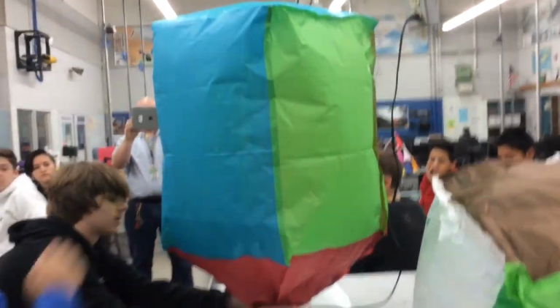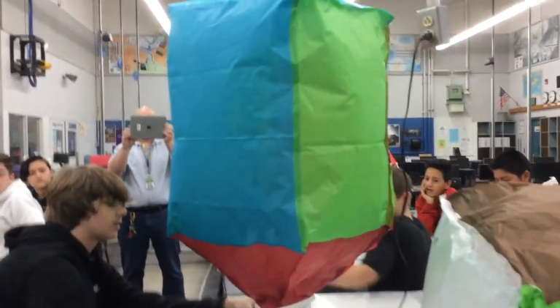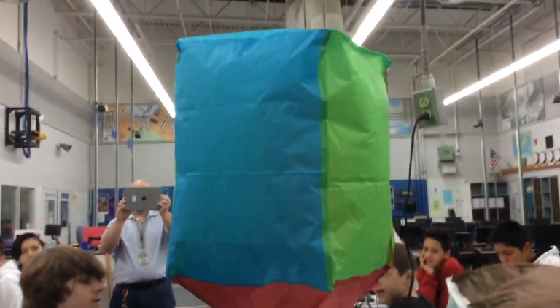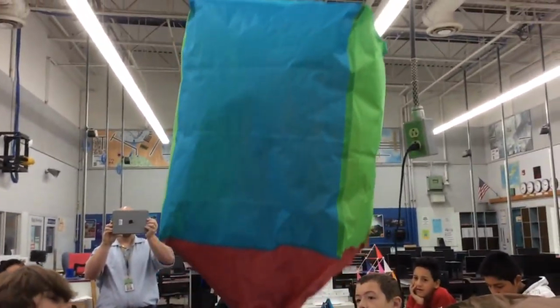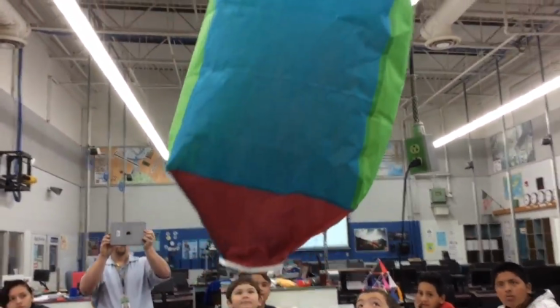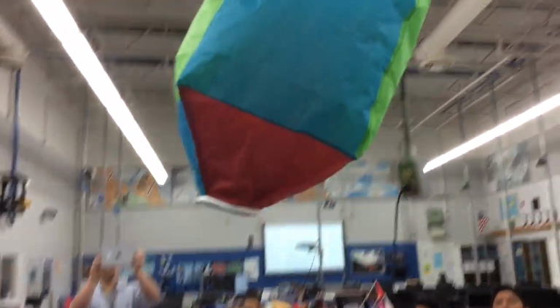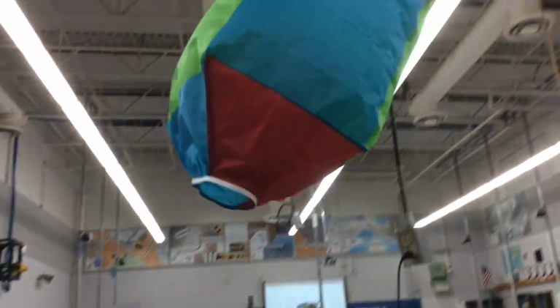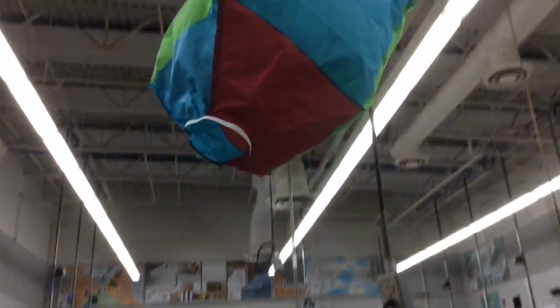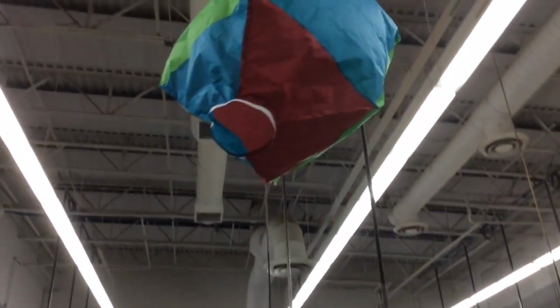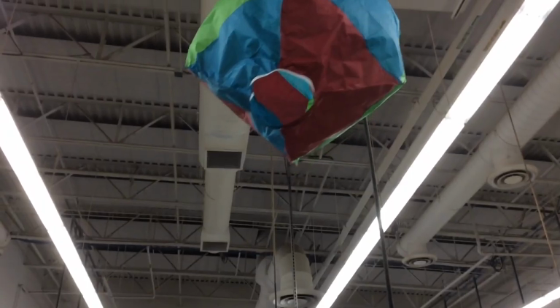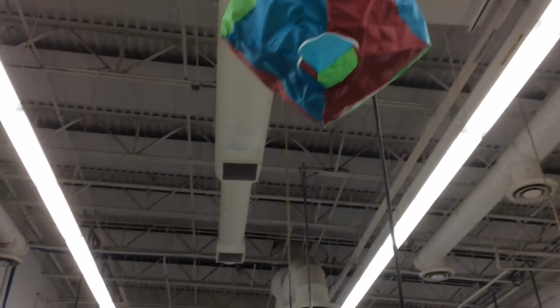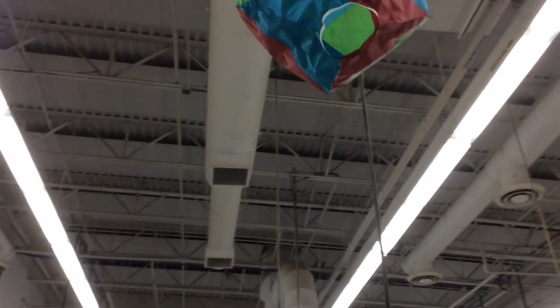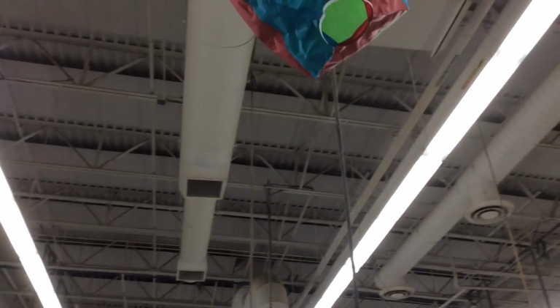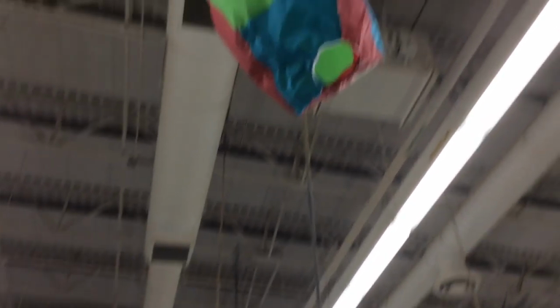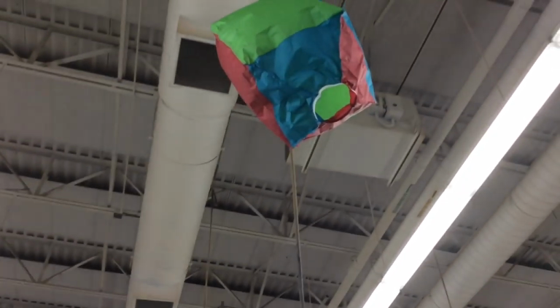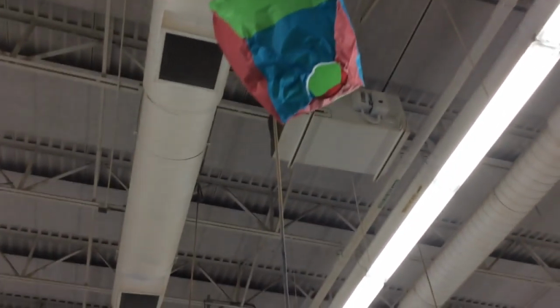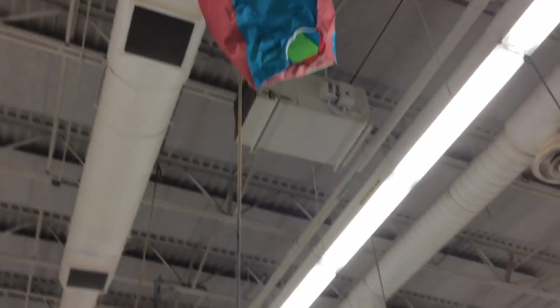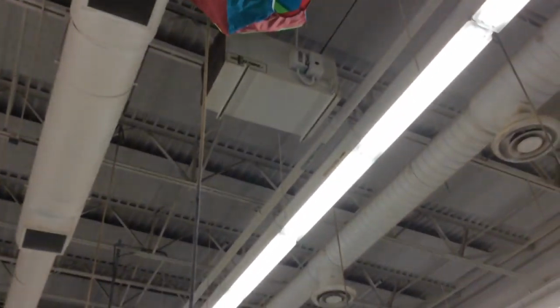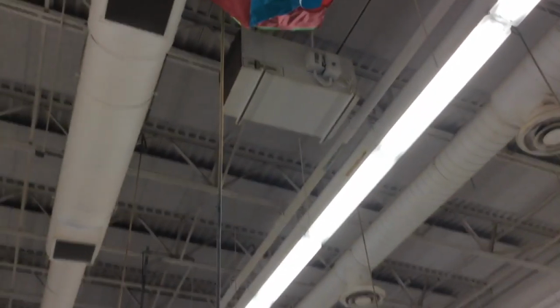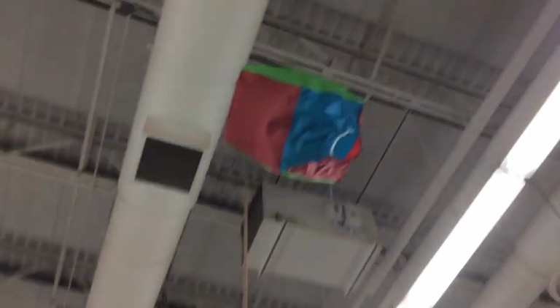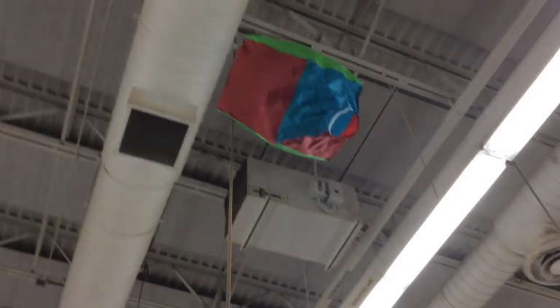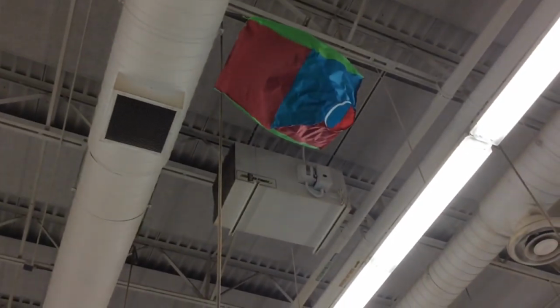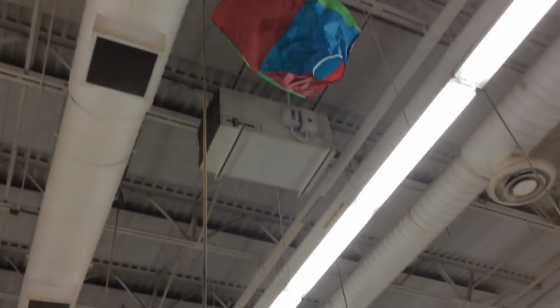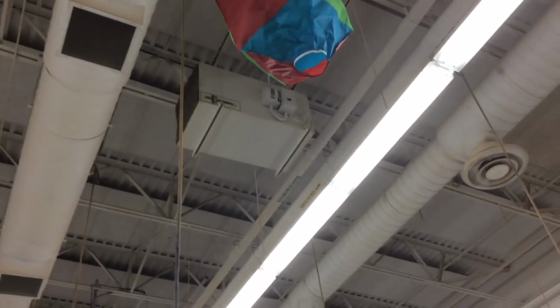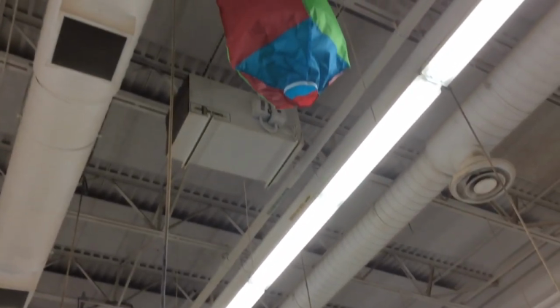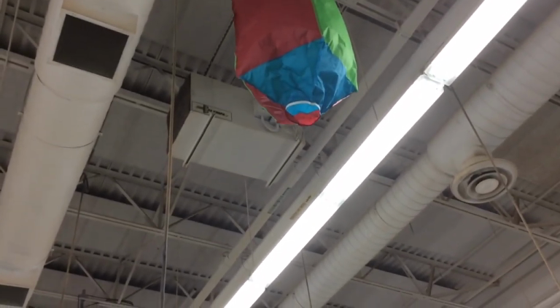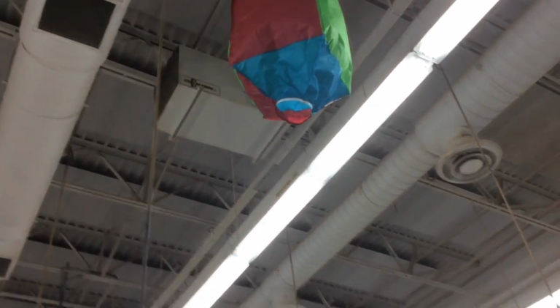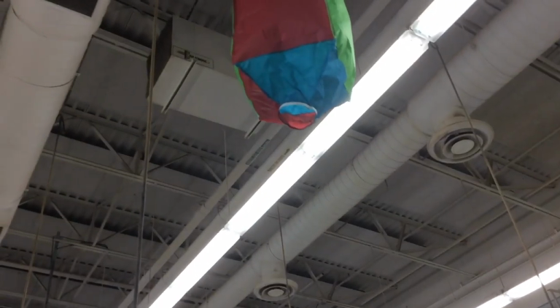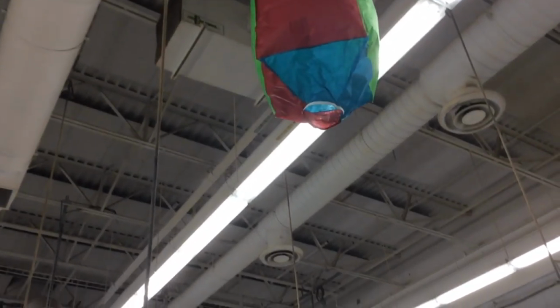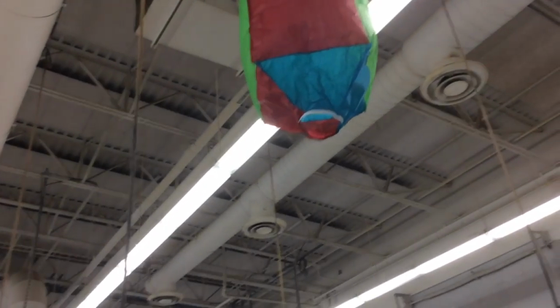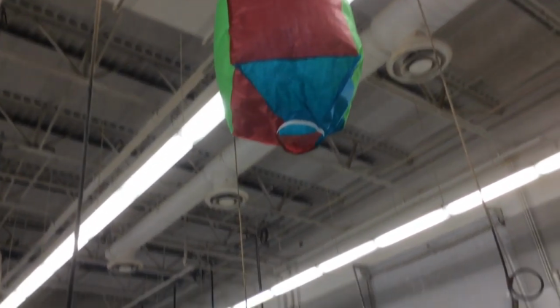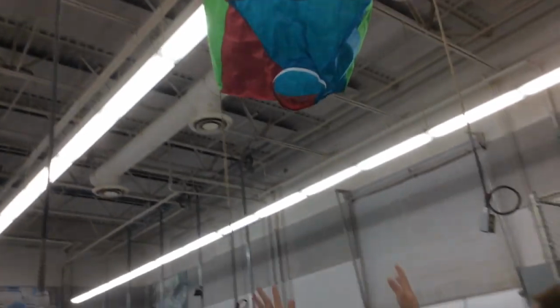Ever wanted to travel but you can't afford a plane ticket? Well now you can travel anywhere for a small price of $100. You see, in this air balloon it can barely carry a piece of paper, it barely flies, and it also tips over.